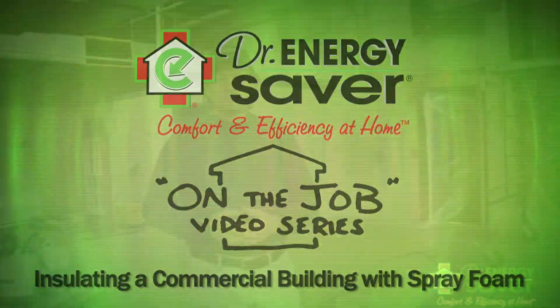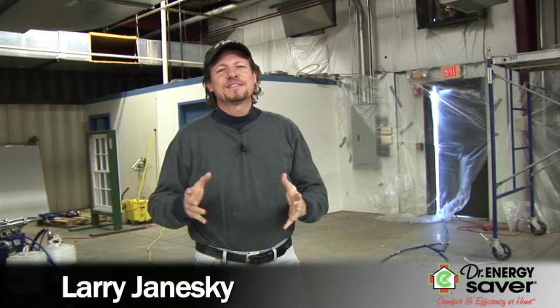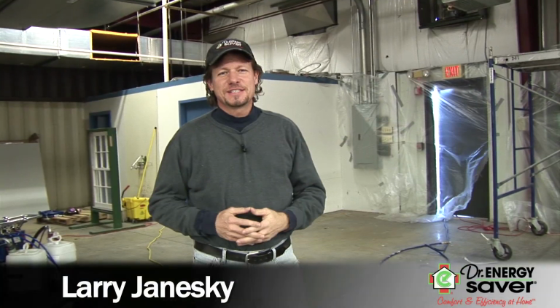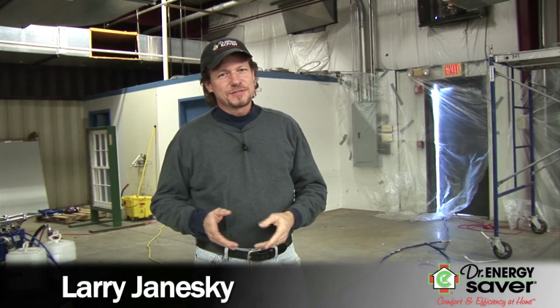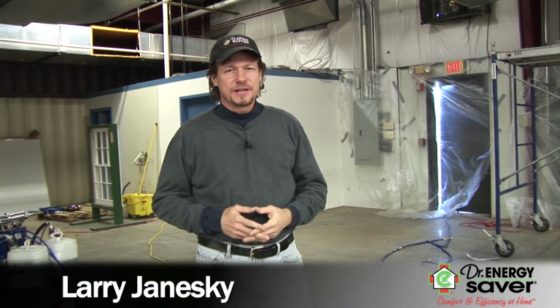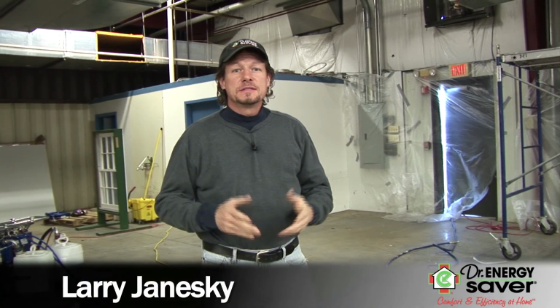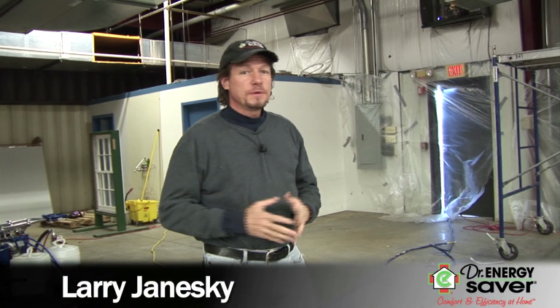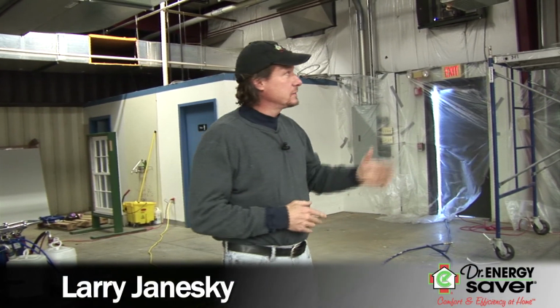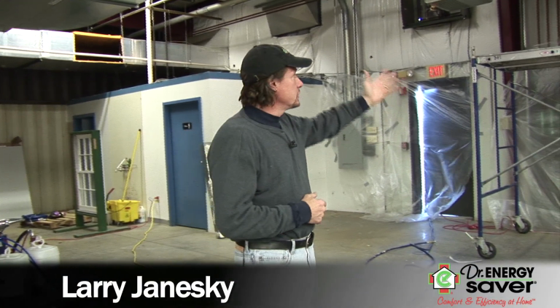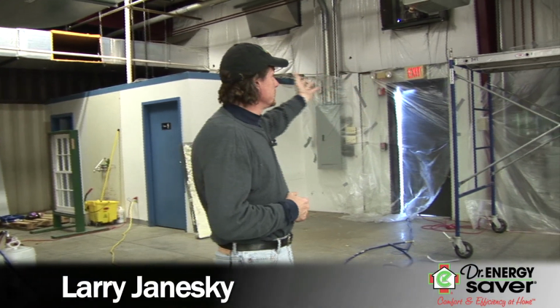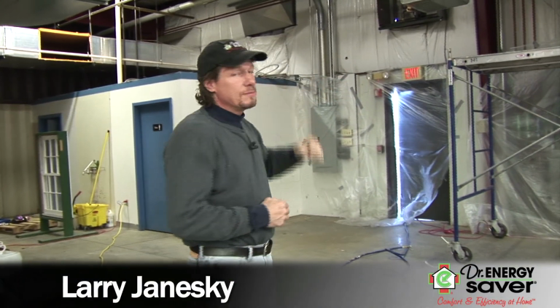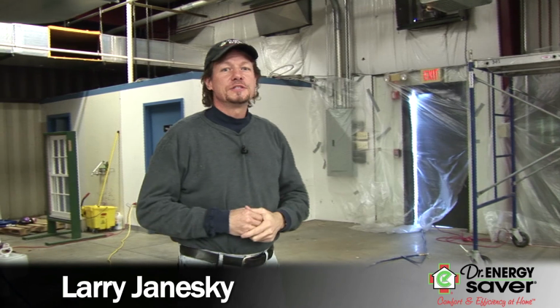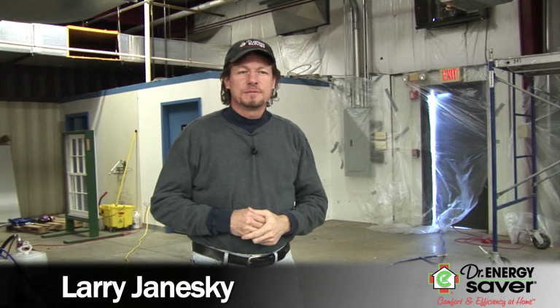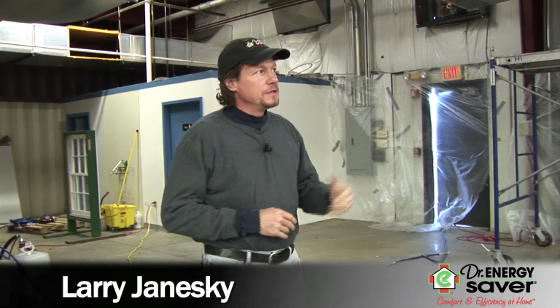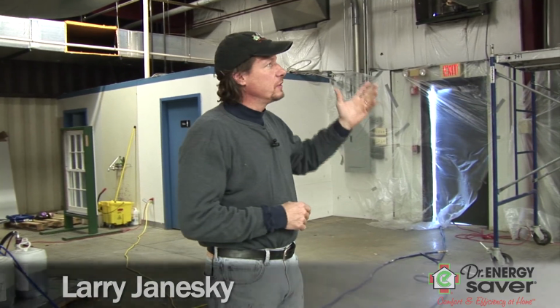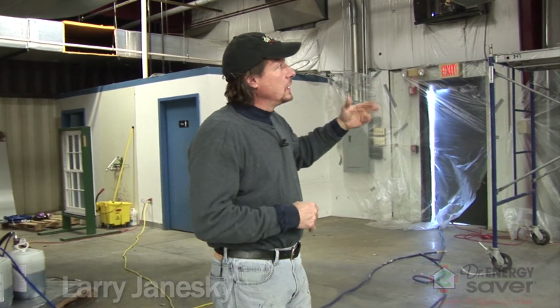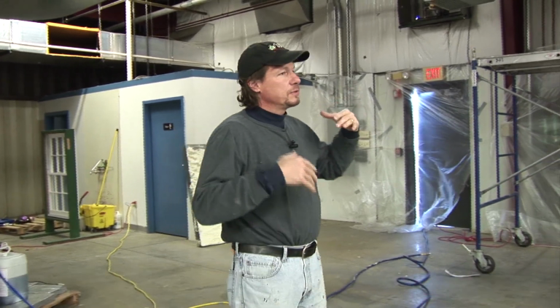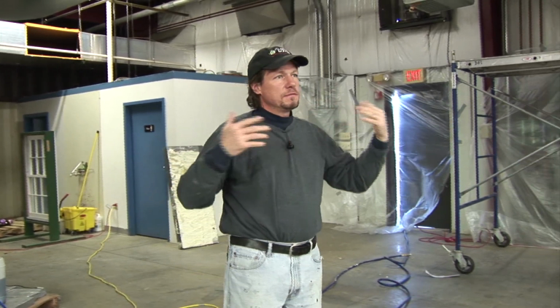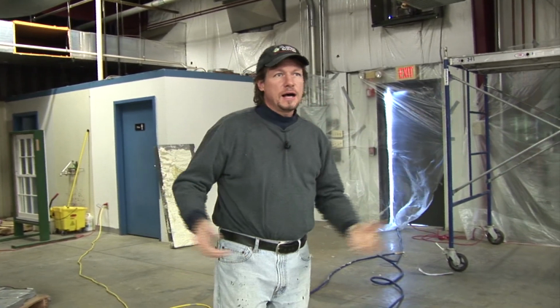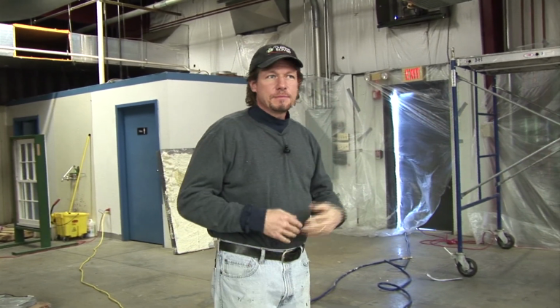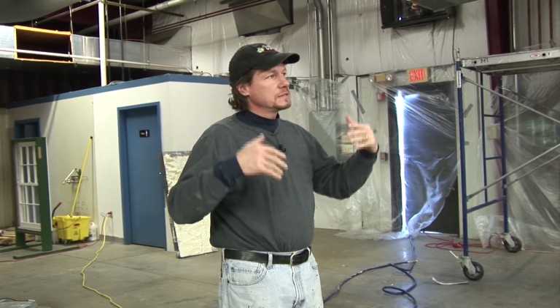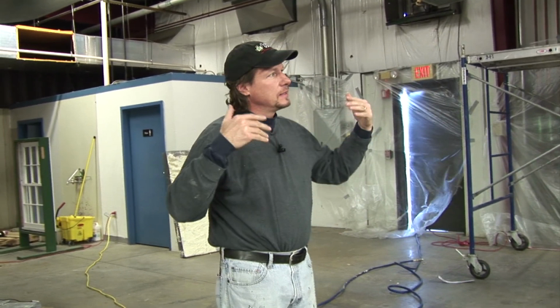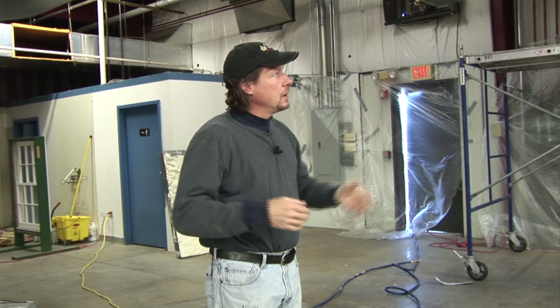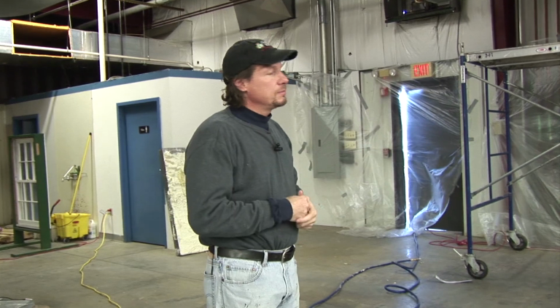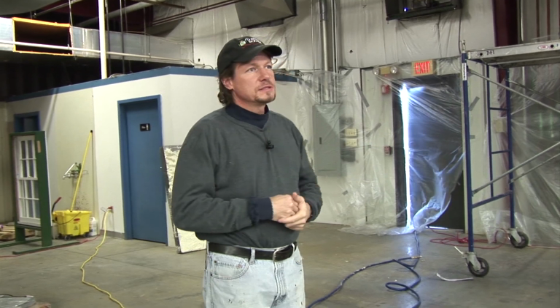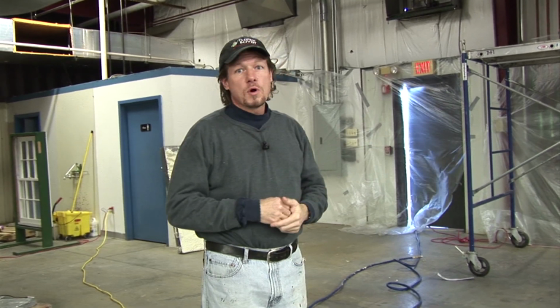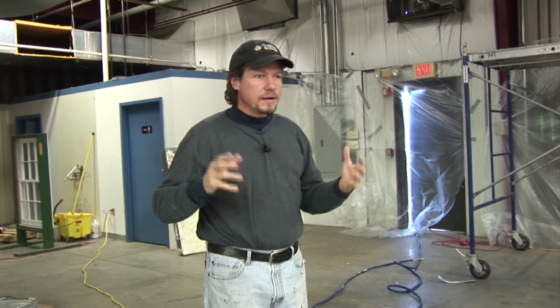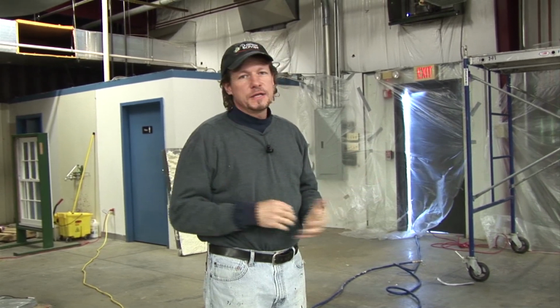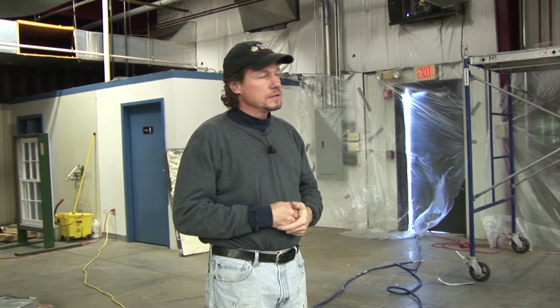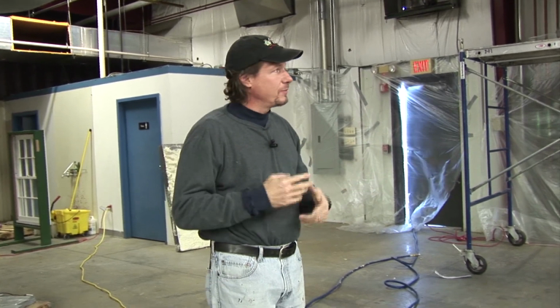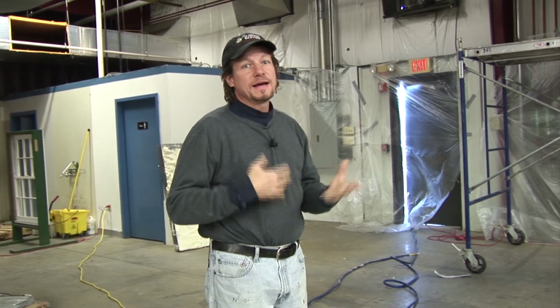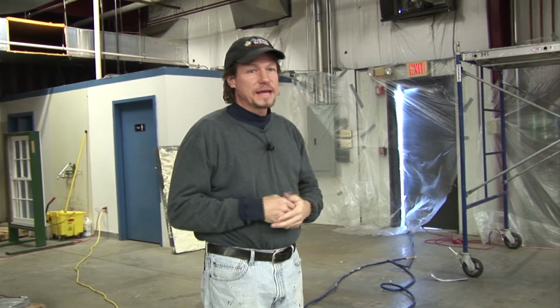Hey, this is Larry Janeski from Dr. Energy Saver. Today we've been called out to this commercial building to make it more energy efficient. The building owner complained of high heating bills and difficulty keeping the place warm without having the heaters run all the time, burning all that natural gas.